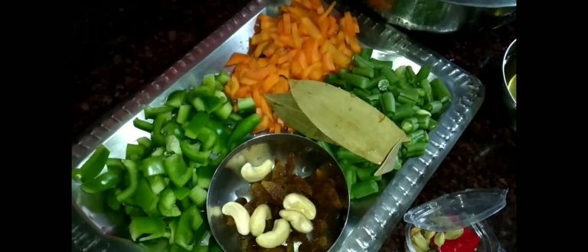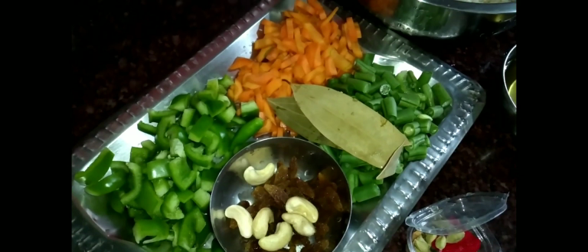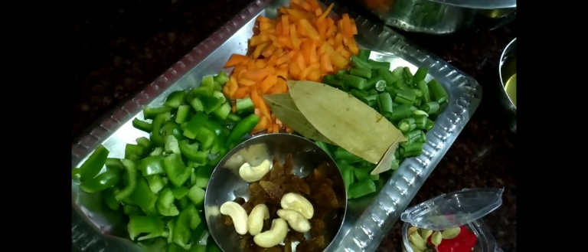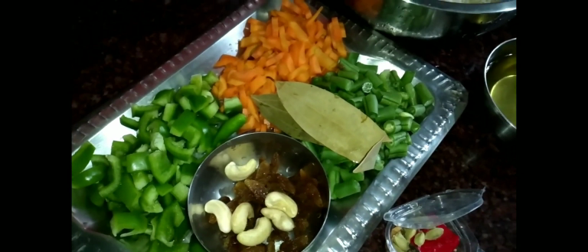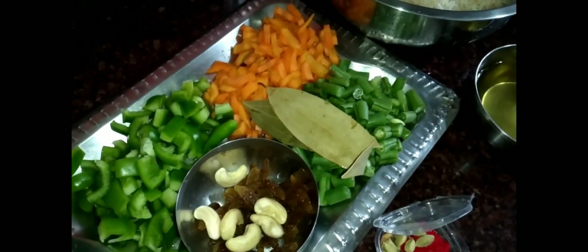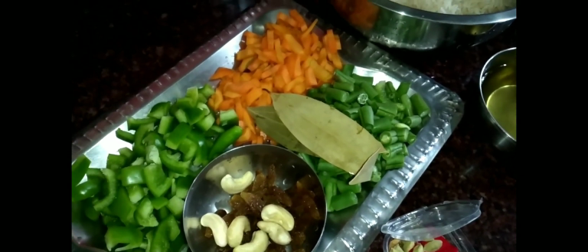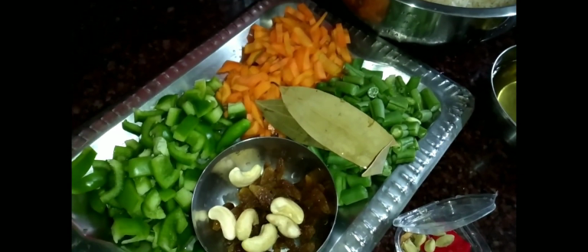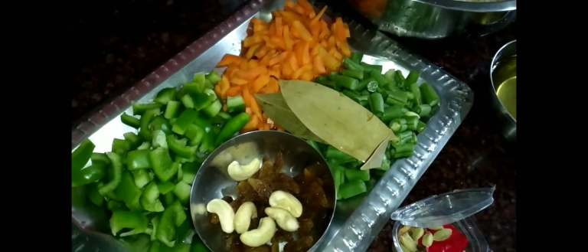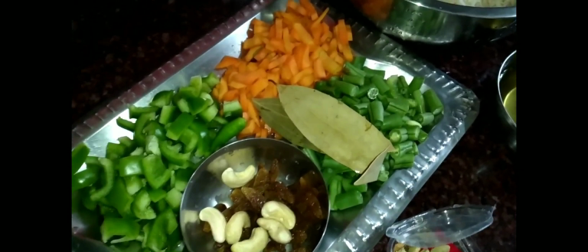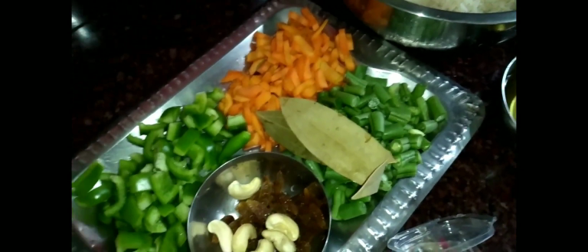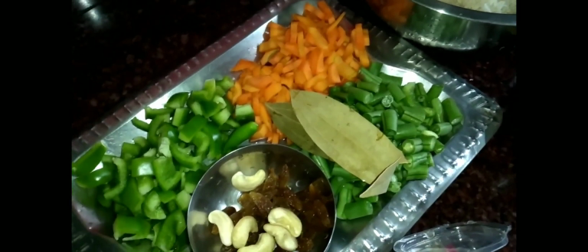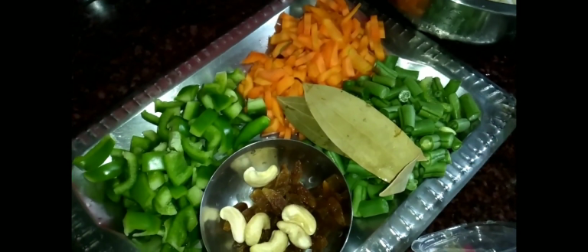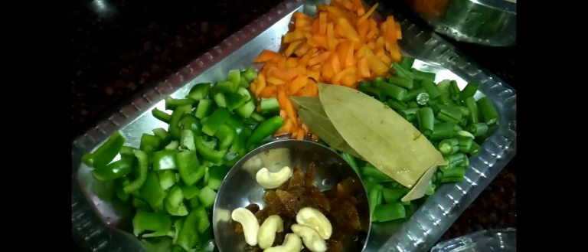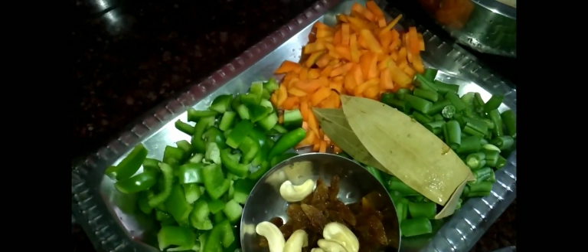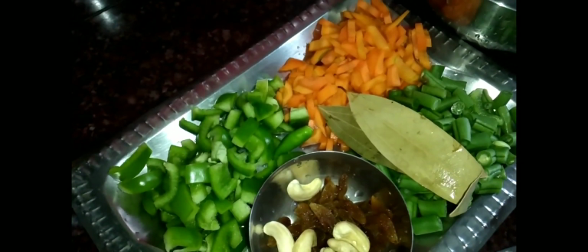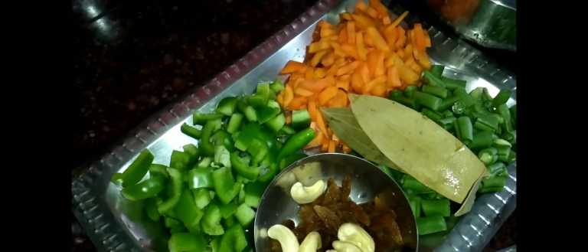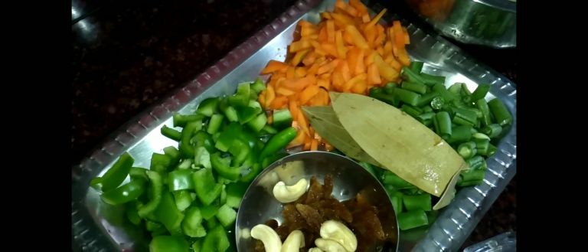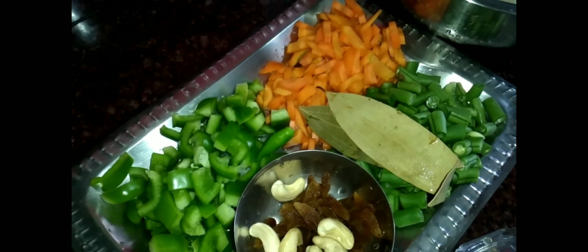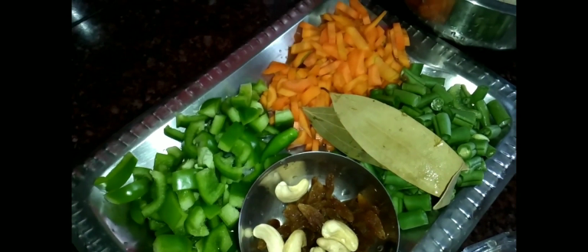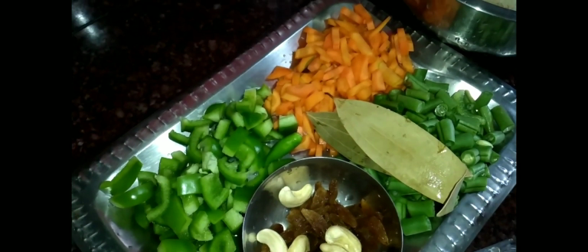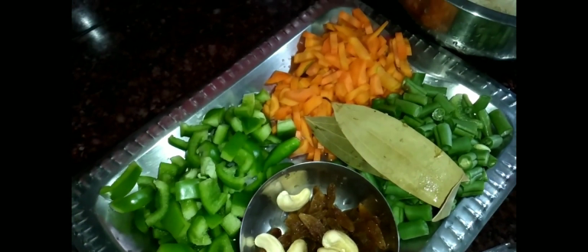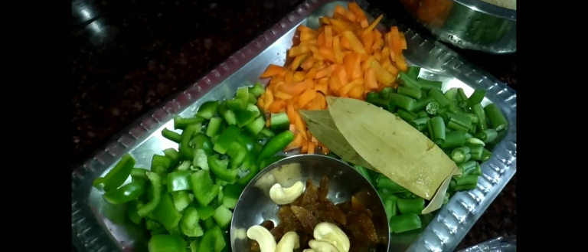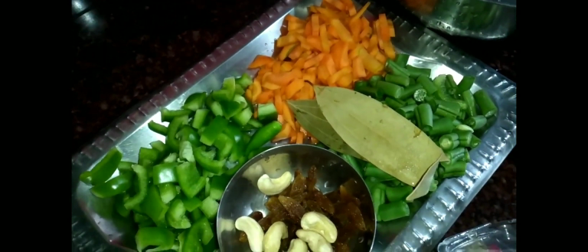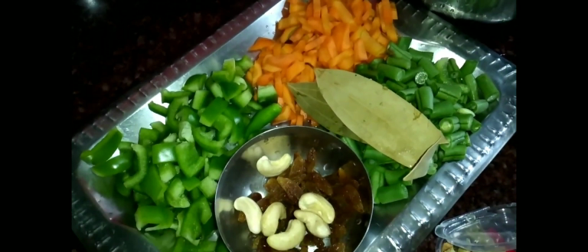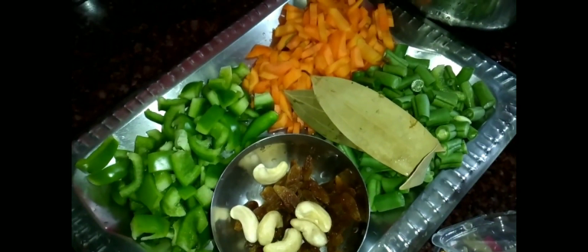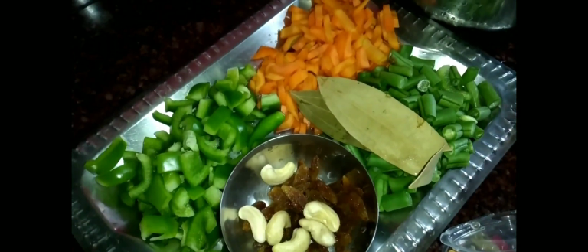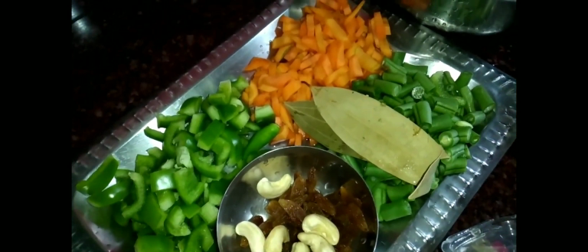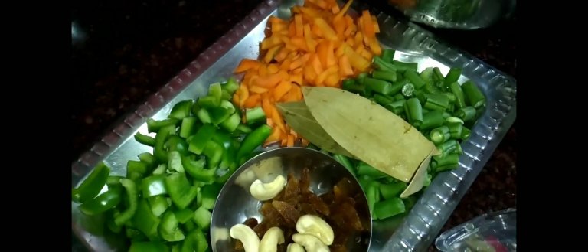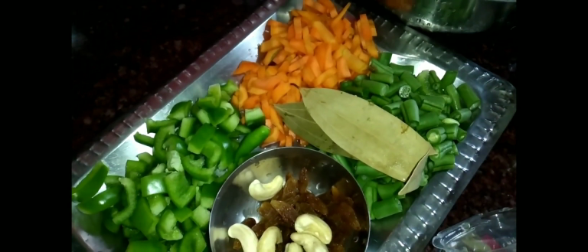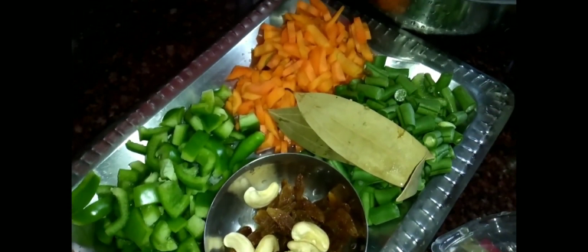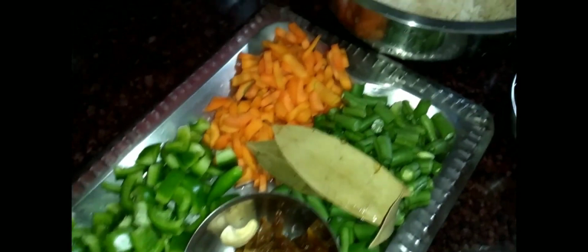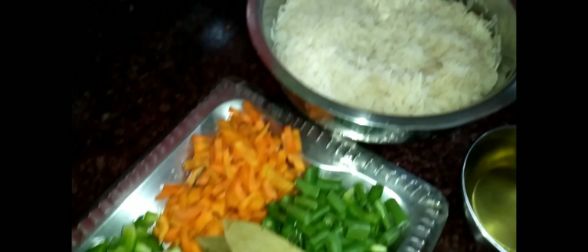Hello viewers! I am very much good today. At the time of the 14th year, I have got 97-99. We can see how much of the food is going.